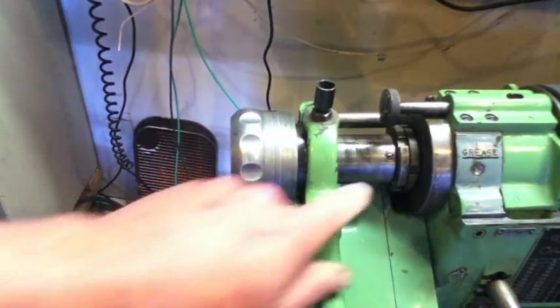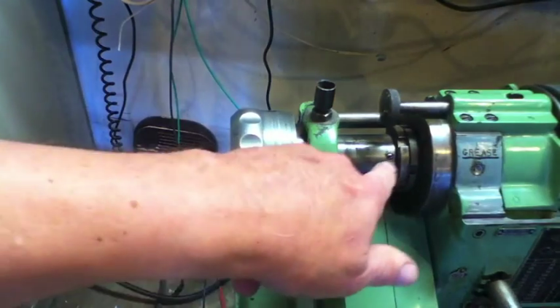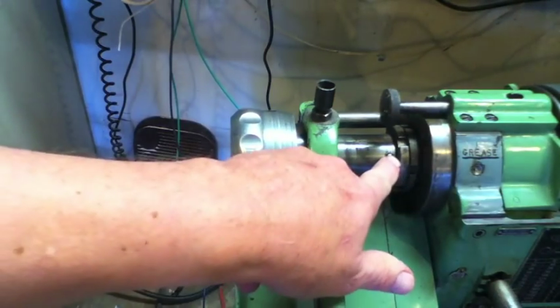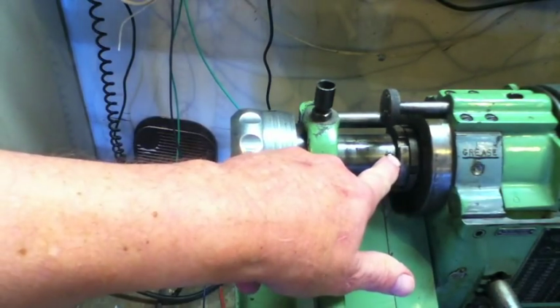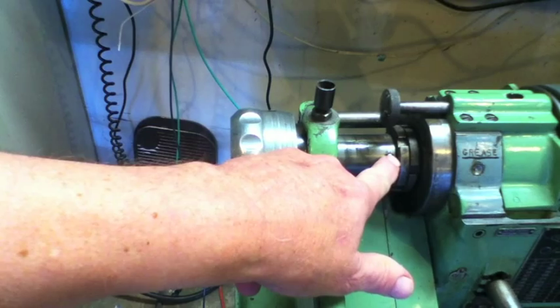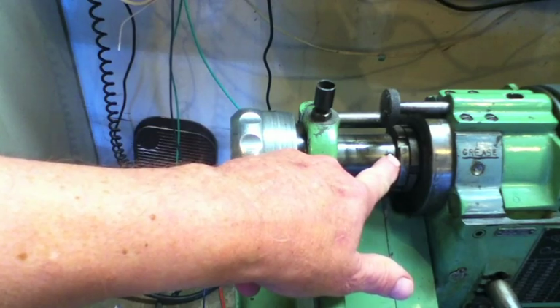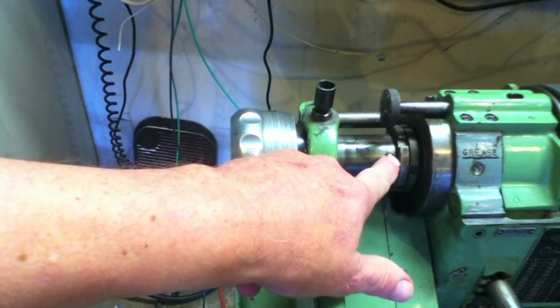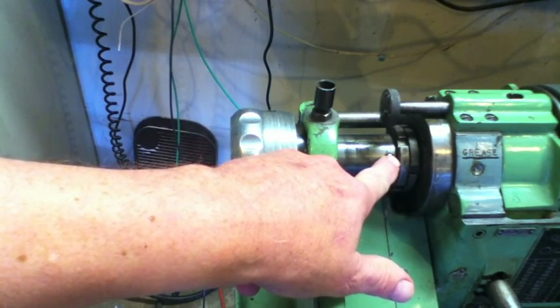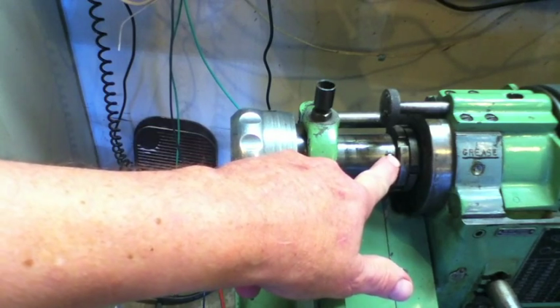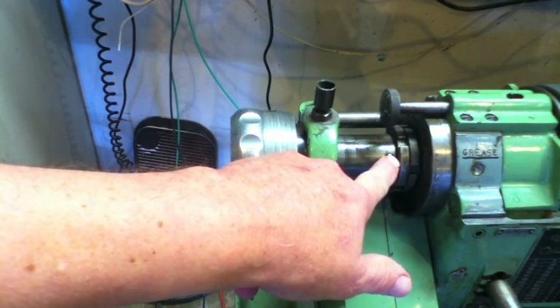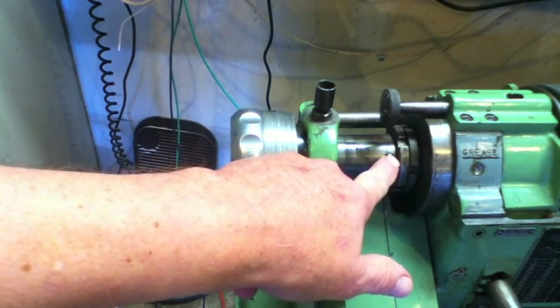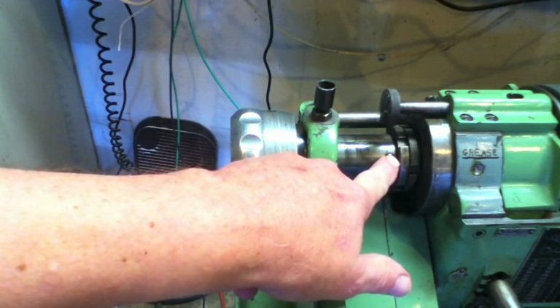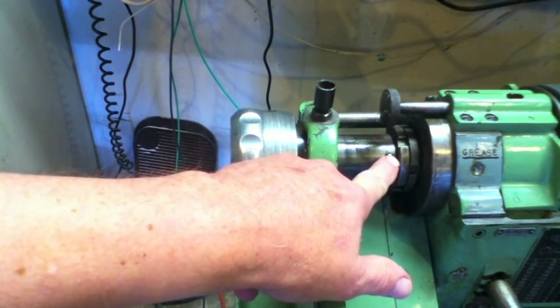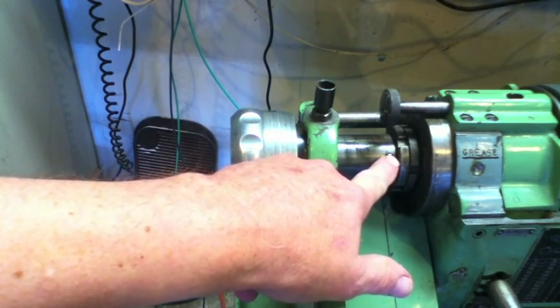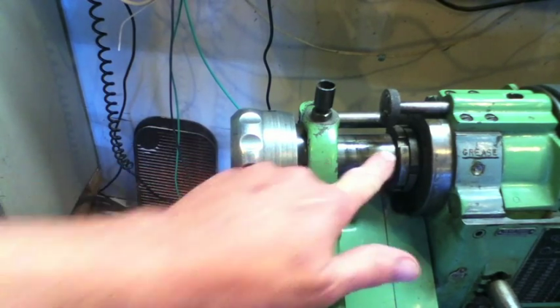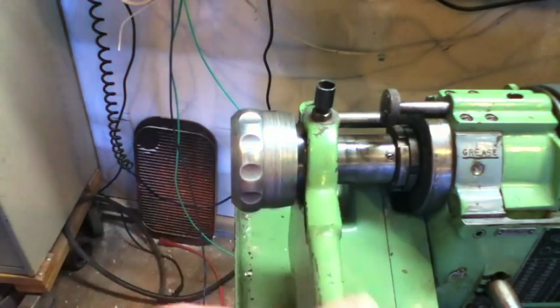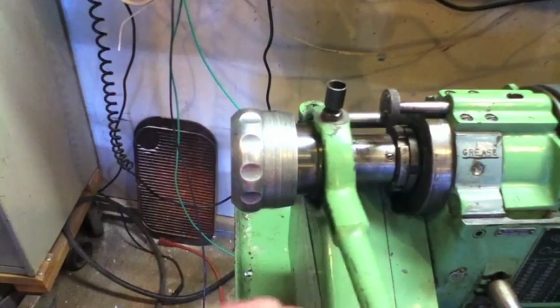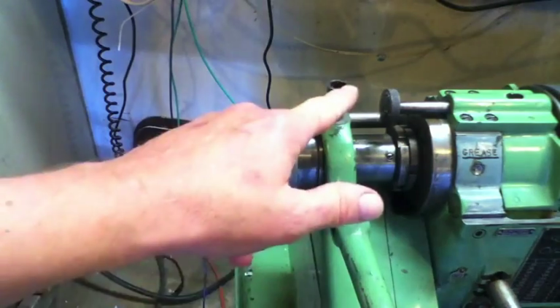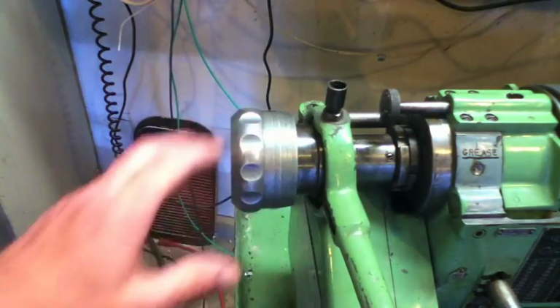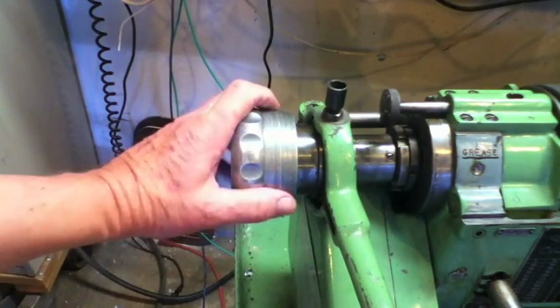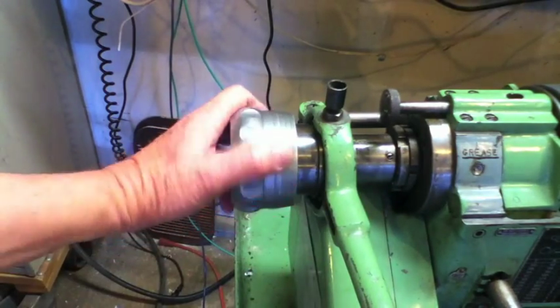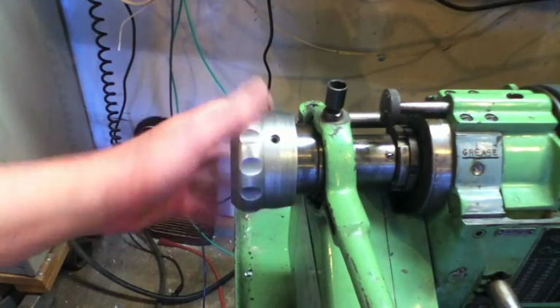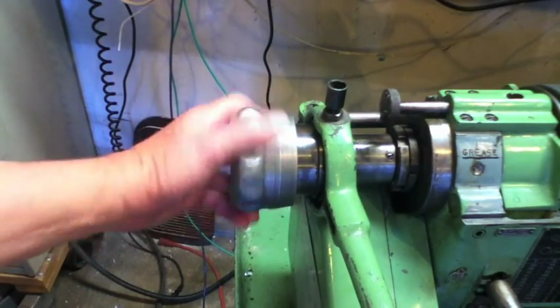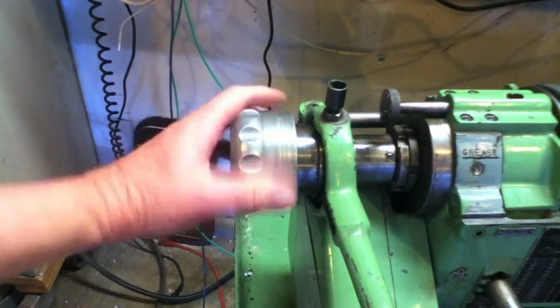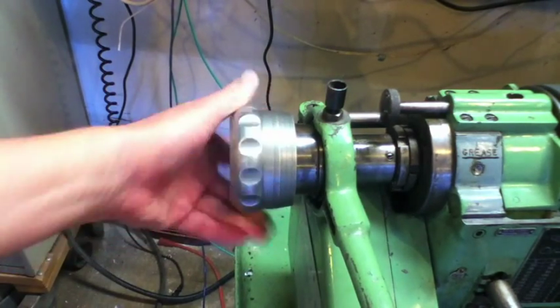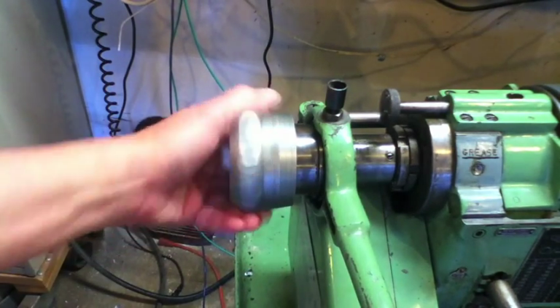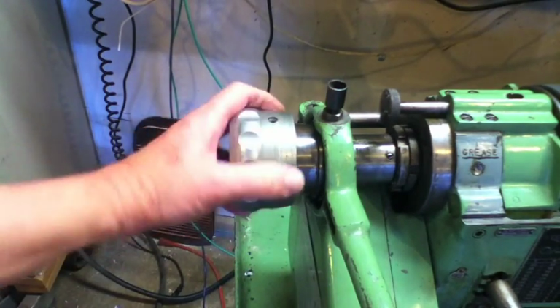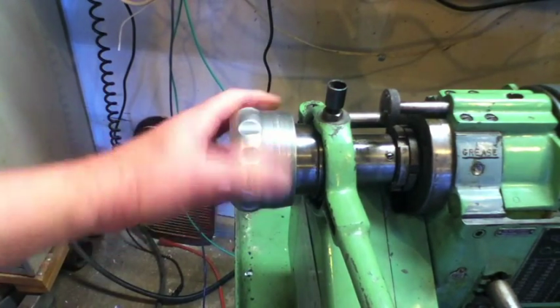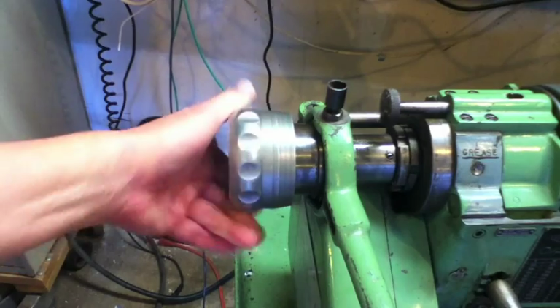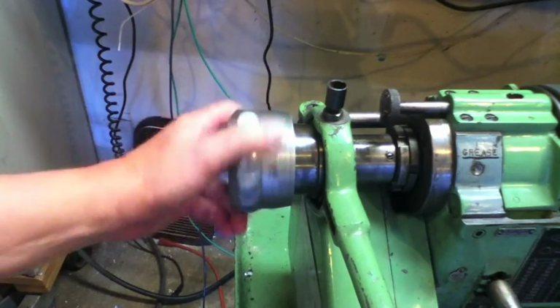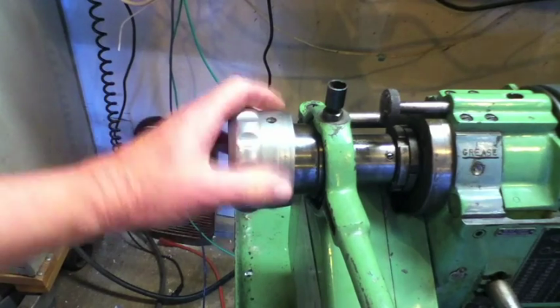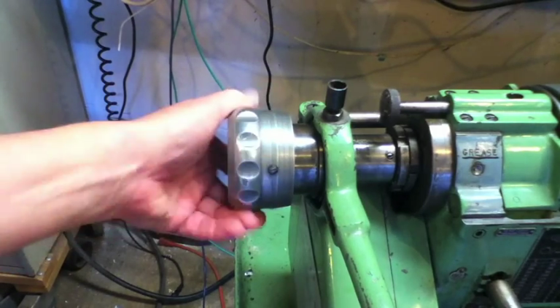I have set these two small set screws and just lightly tapped them onto the spindle — there's not a great deal of friction there. I've got oil in my oil cup, and I'm going to back my drawbar out. You can hear the clicking mechanism work just fine.